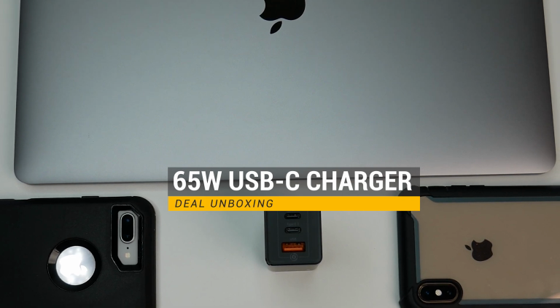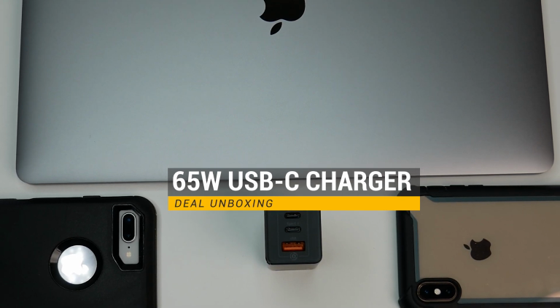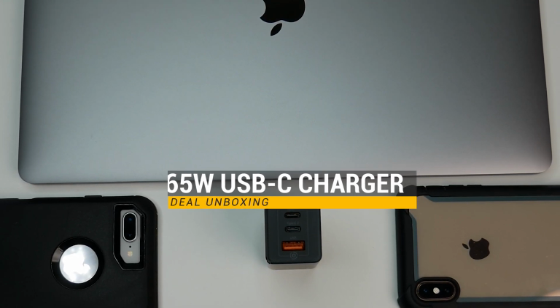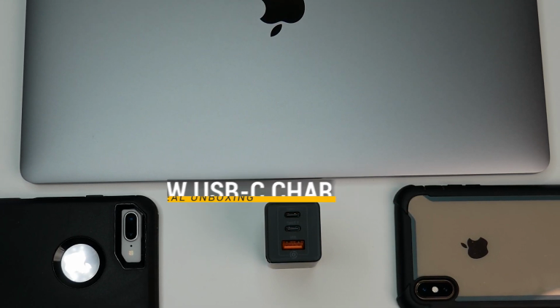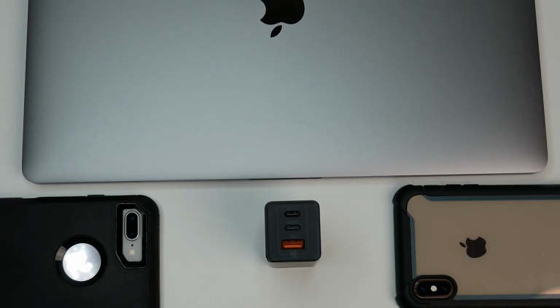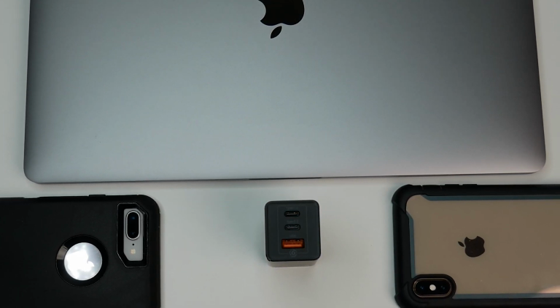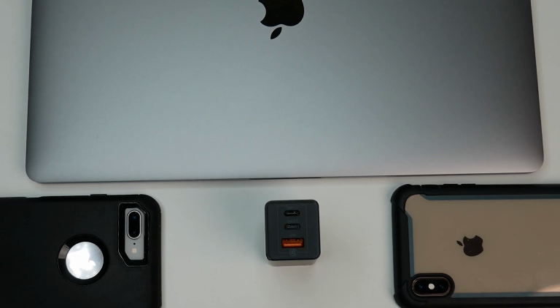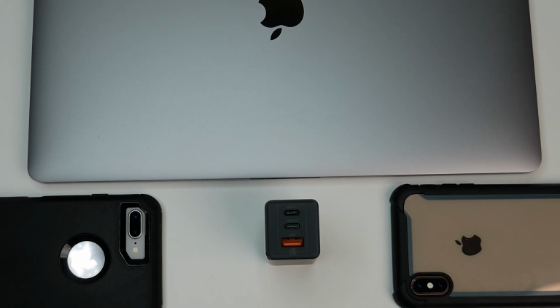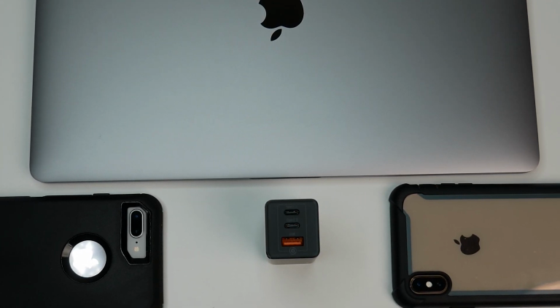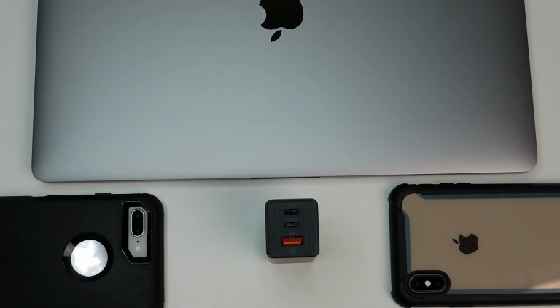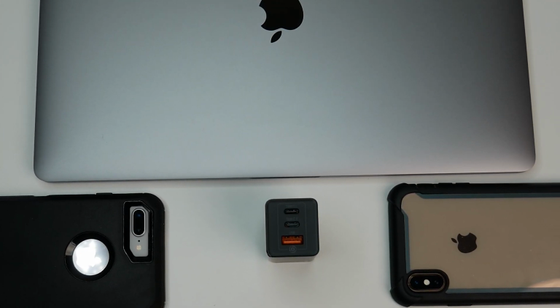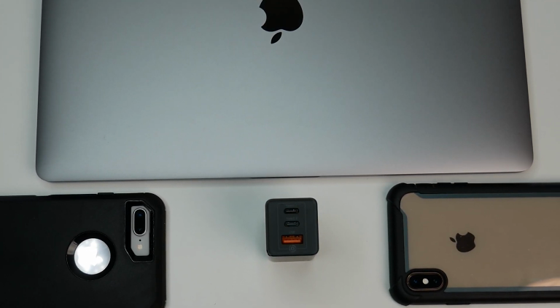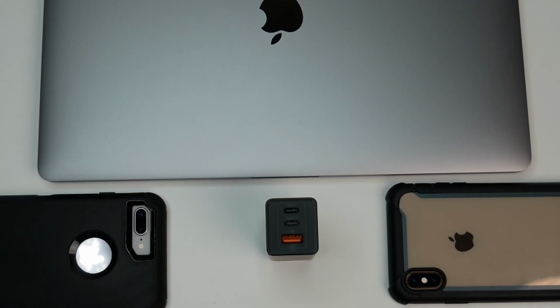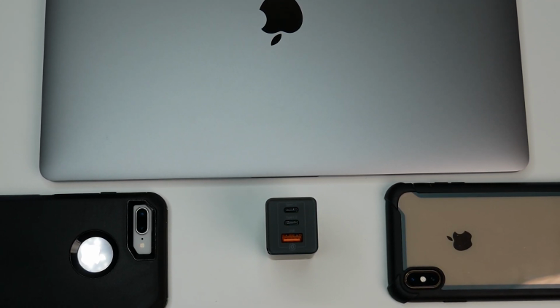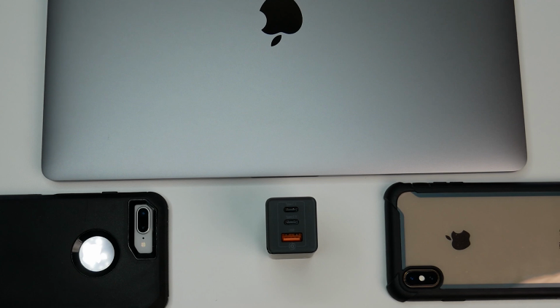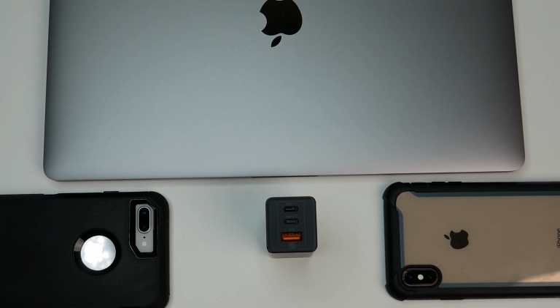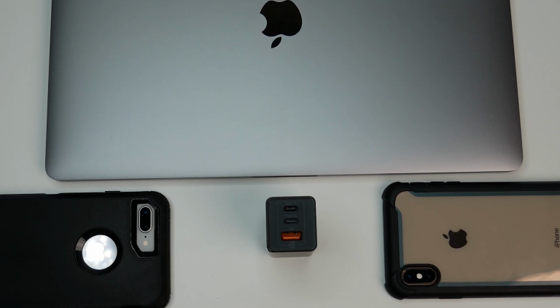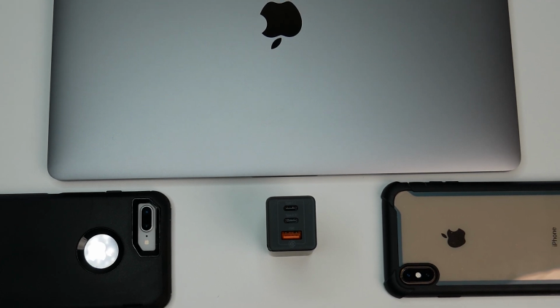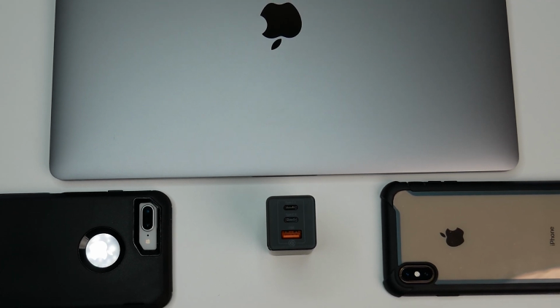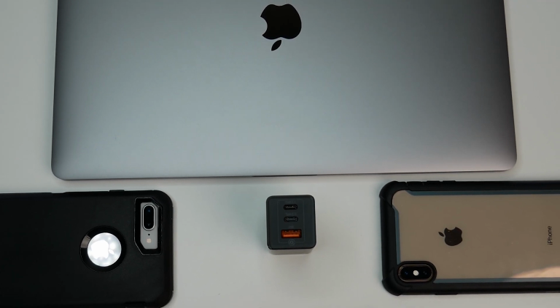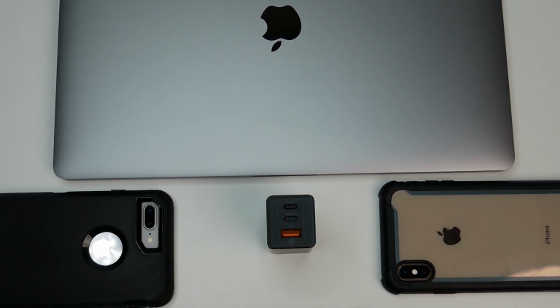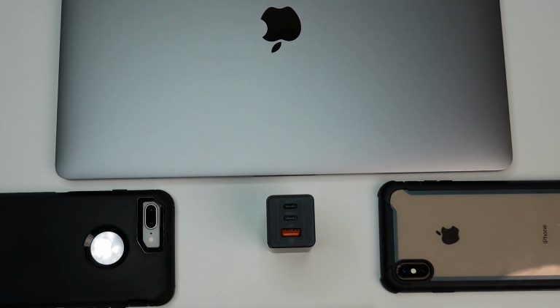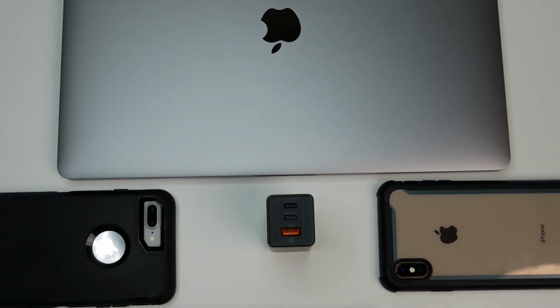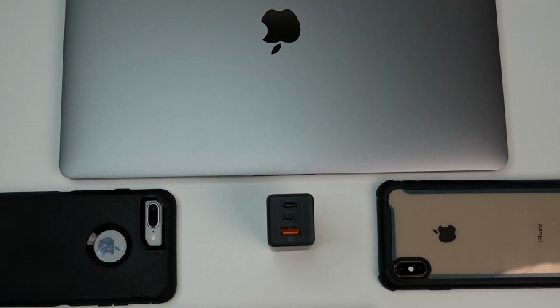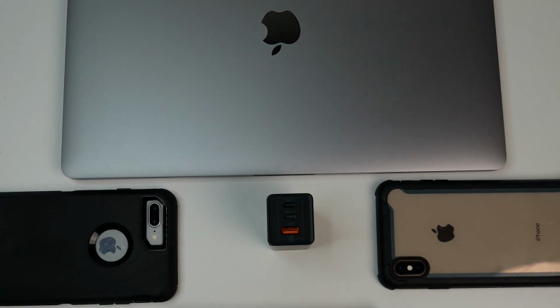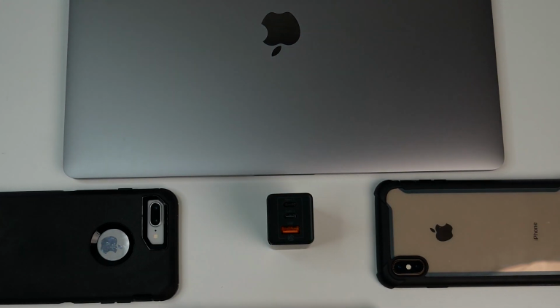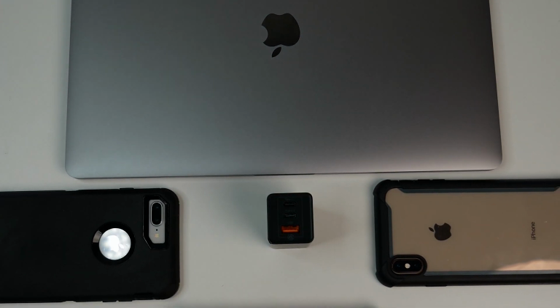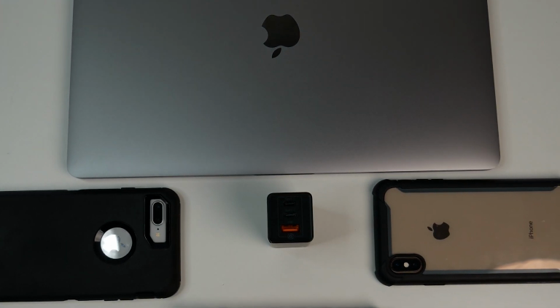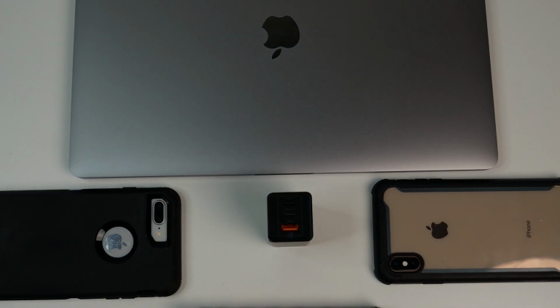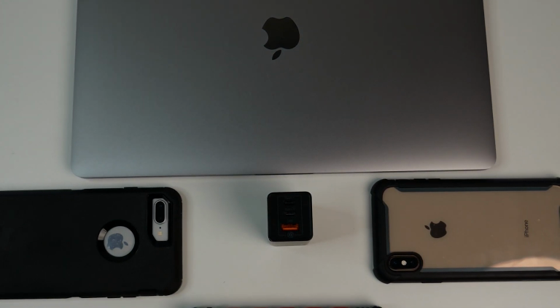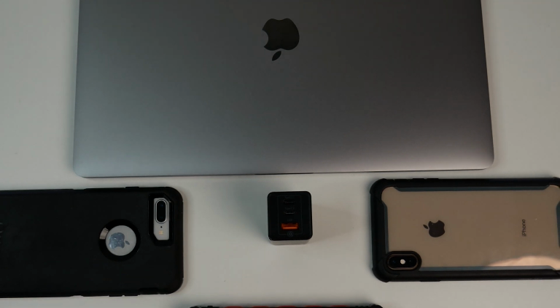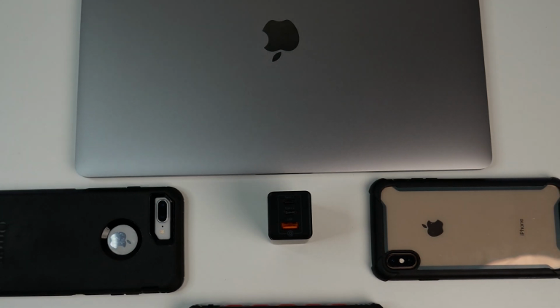Let me know what you guys think of this USB-C charger in the comments below. If you liked this video, please subscribe to the channel and hit the like button. Thanks for watching, and see you in the next one.